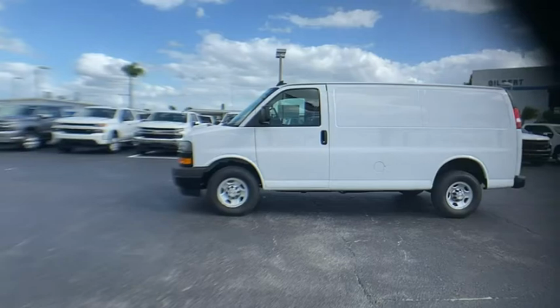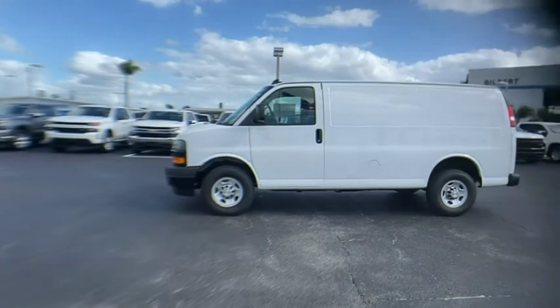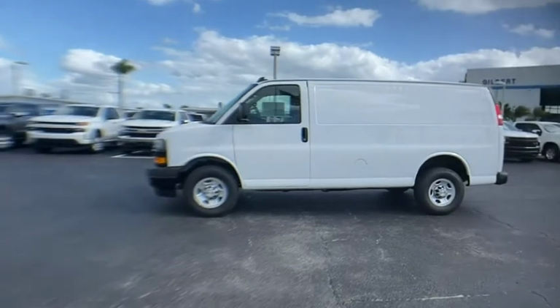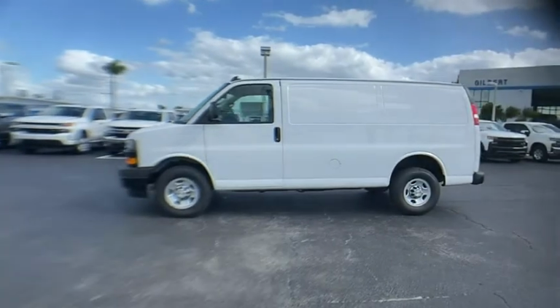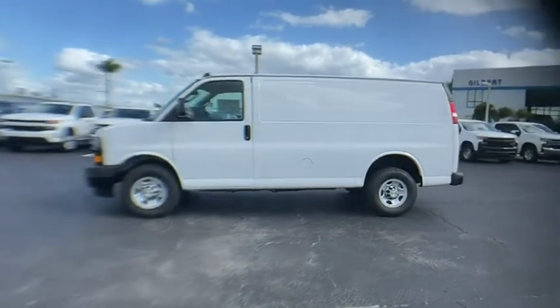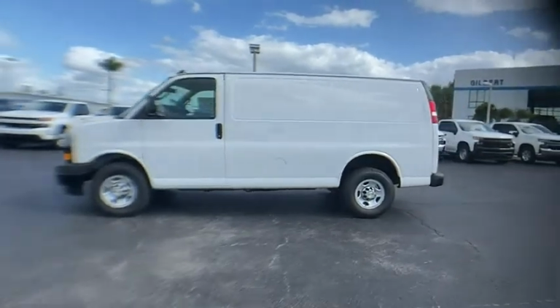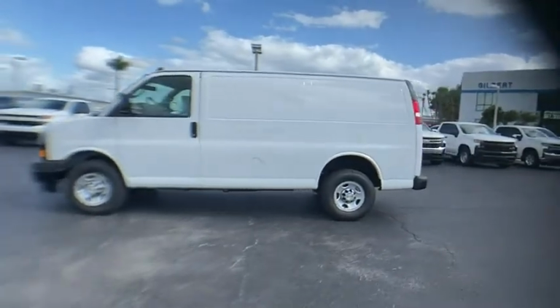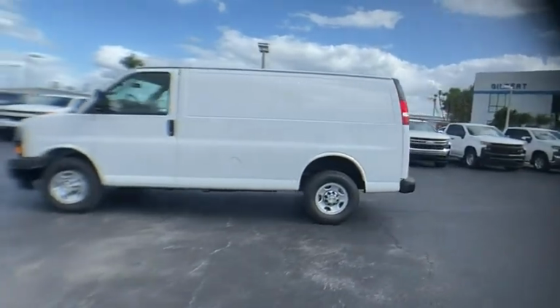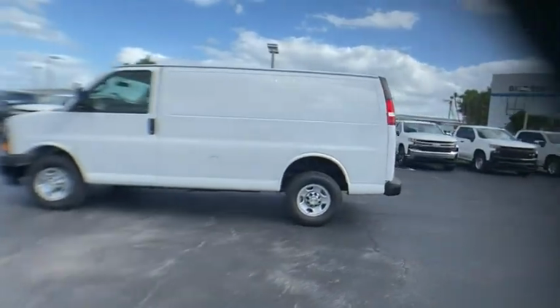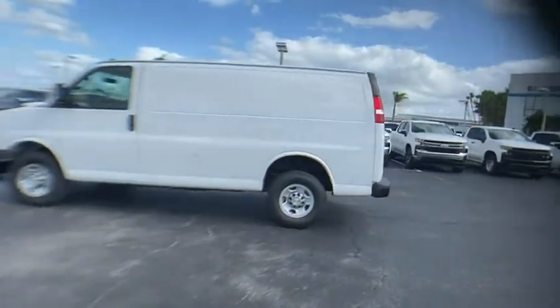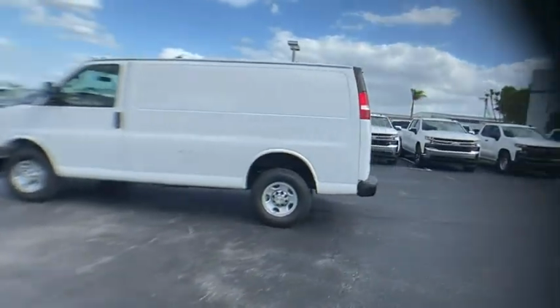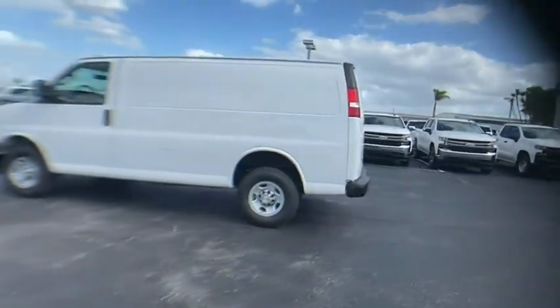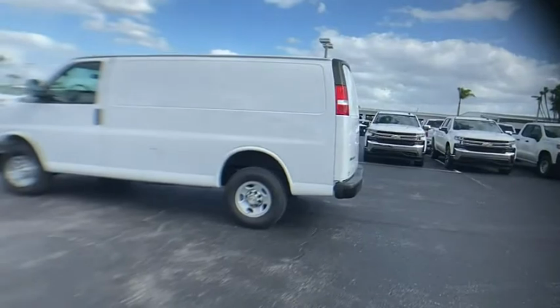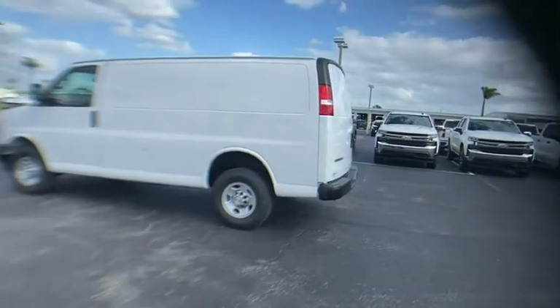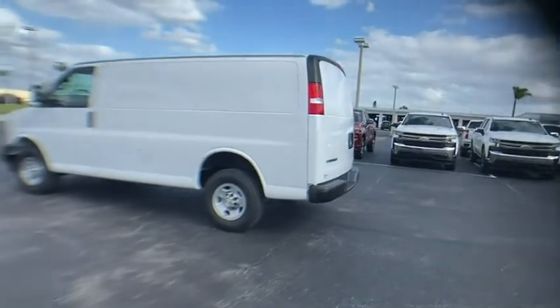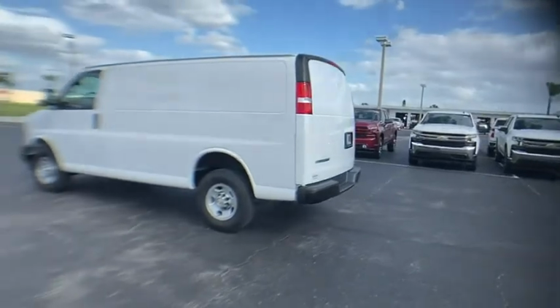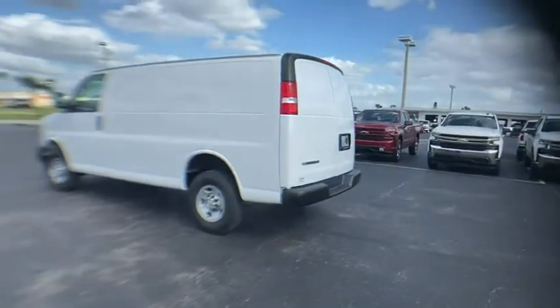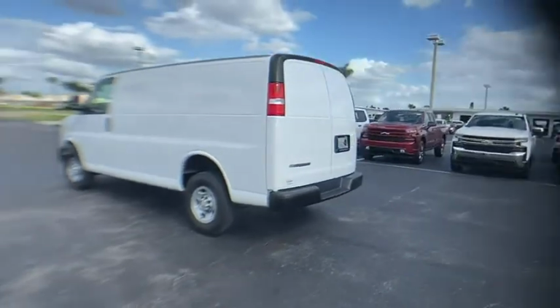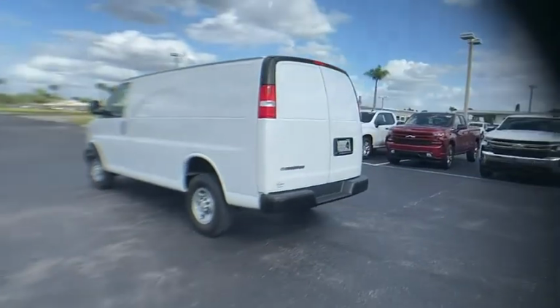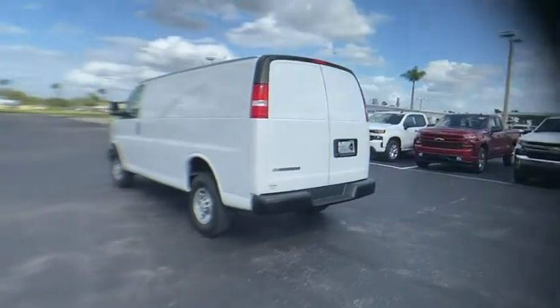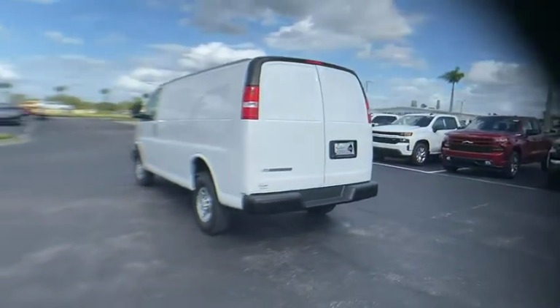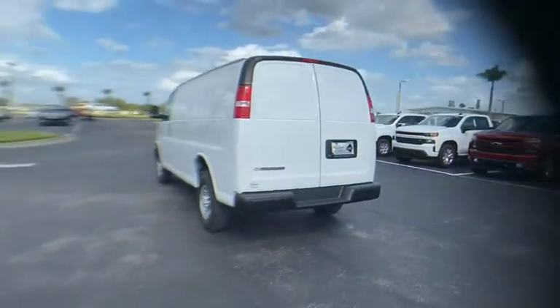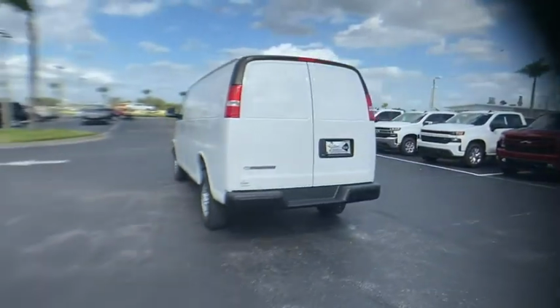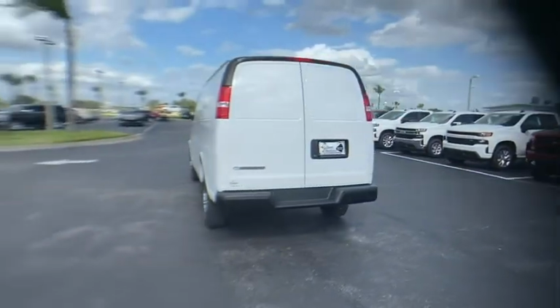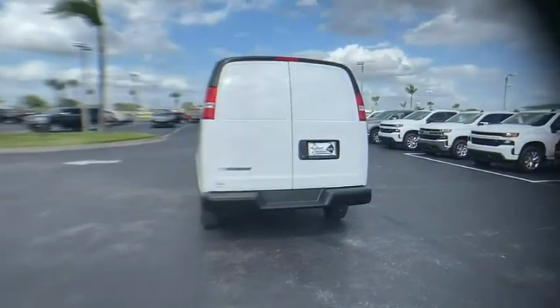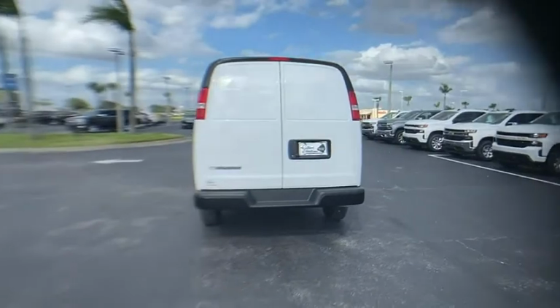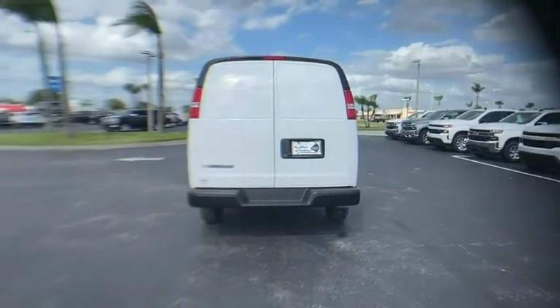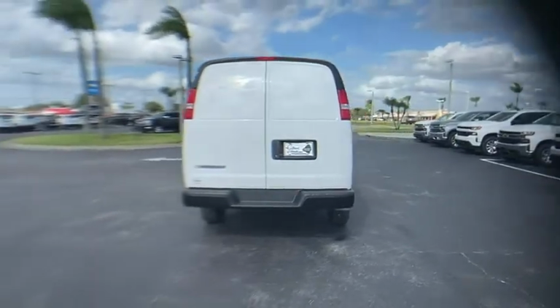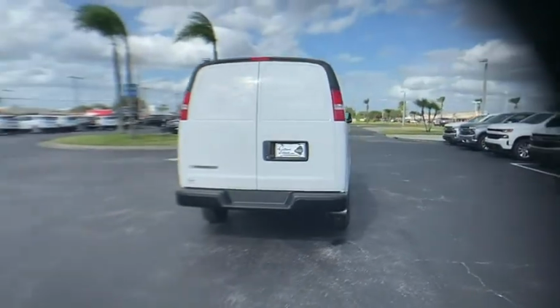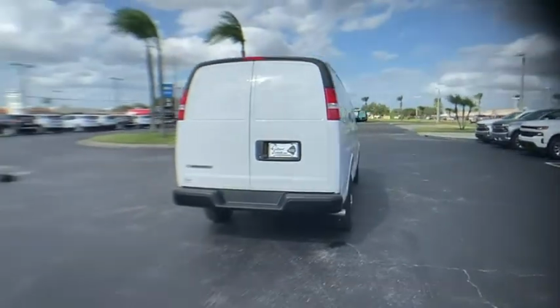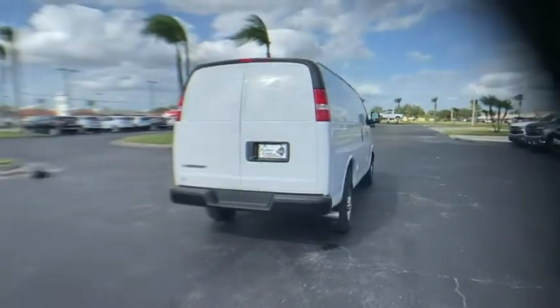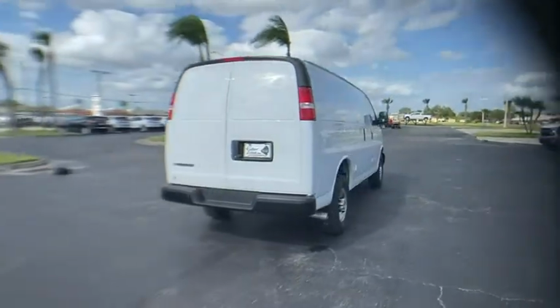Come test drive the 2020 Express Cargo. The Chevy Express Cargo van is ready to handle all of your work tools, carpooling to work, or running the kids to soccer. Here are some of this vehicle's great options.